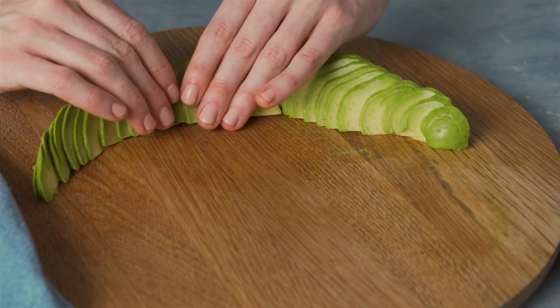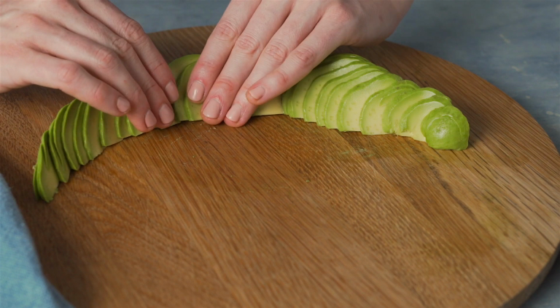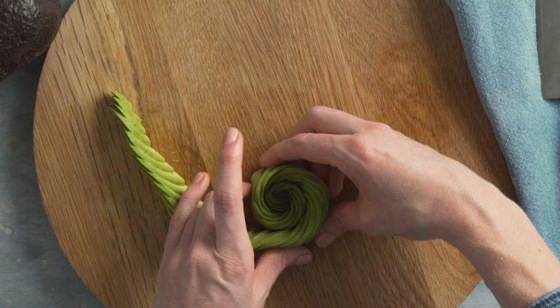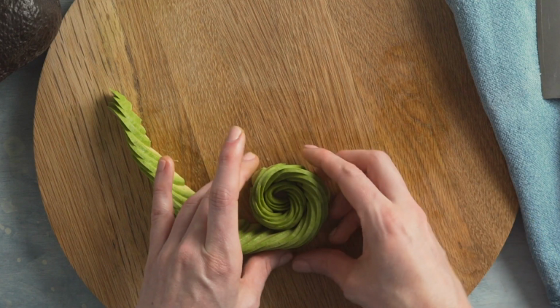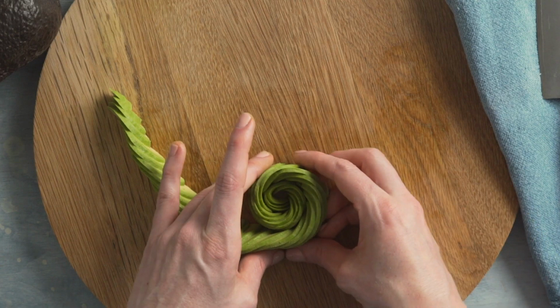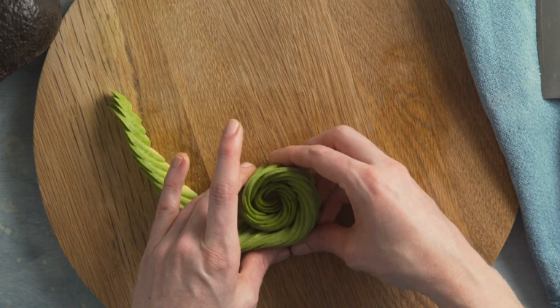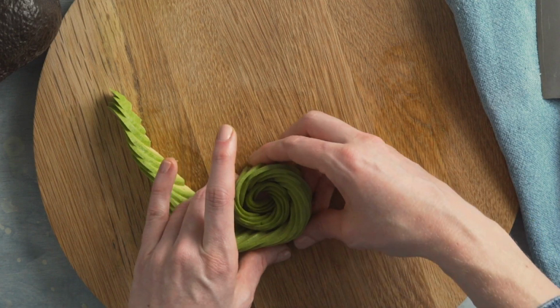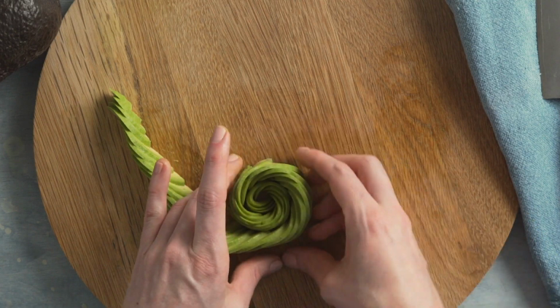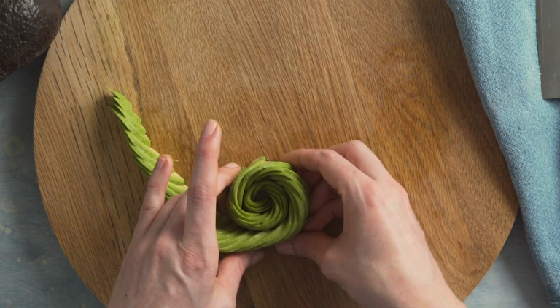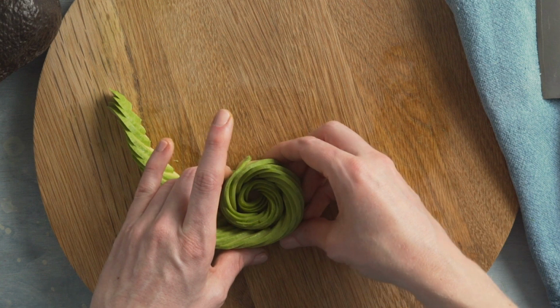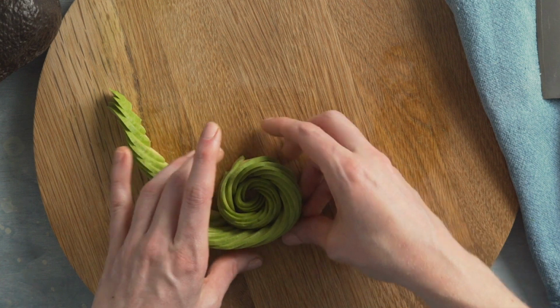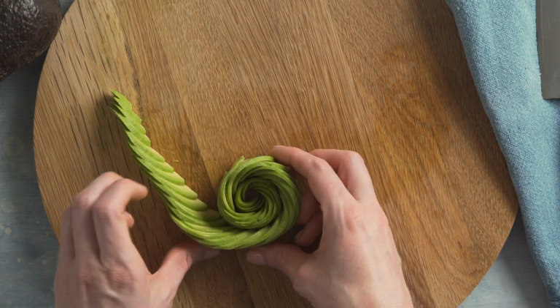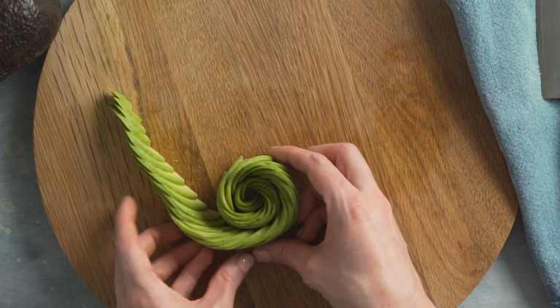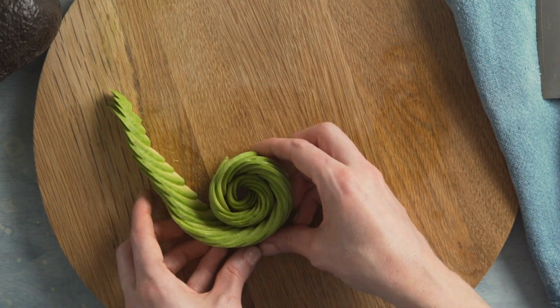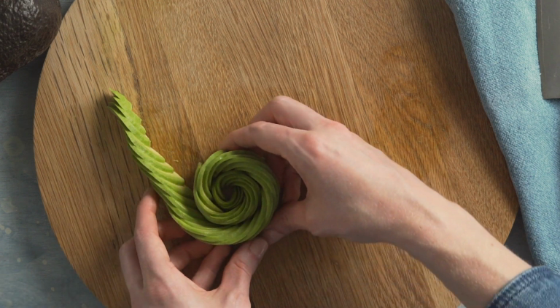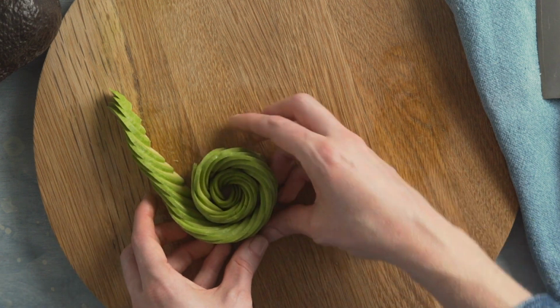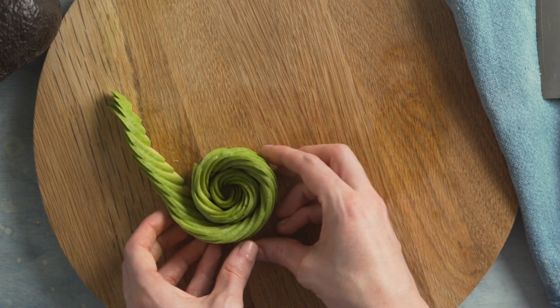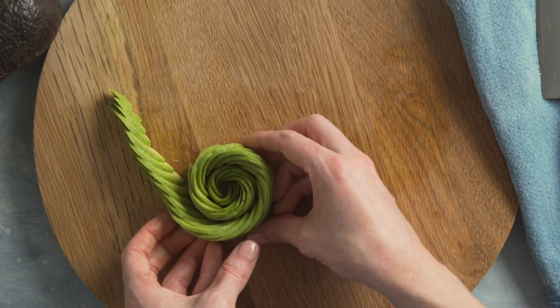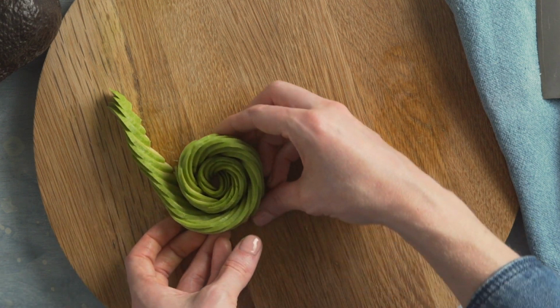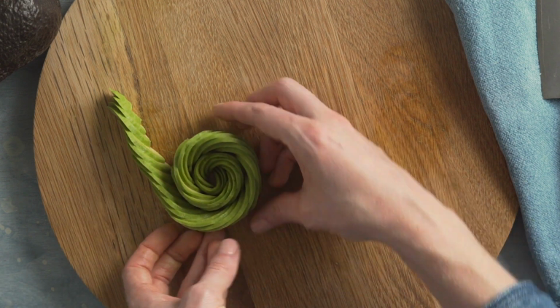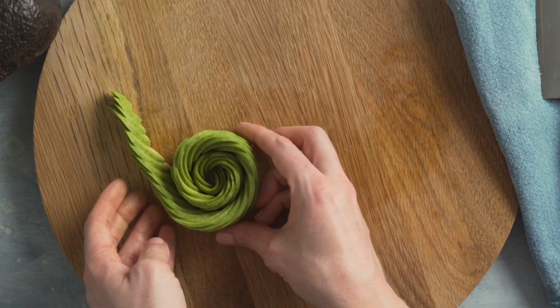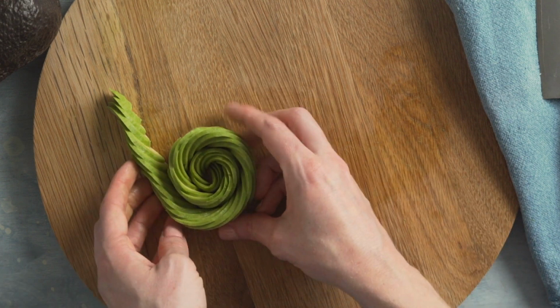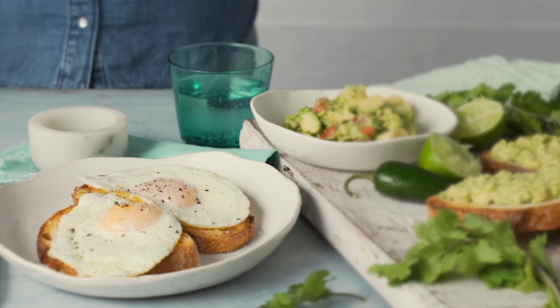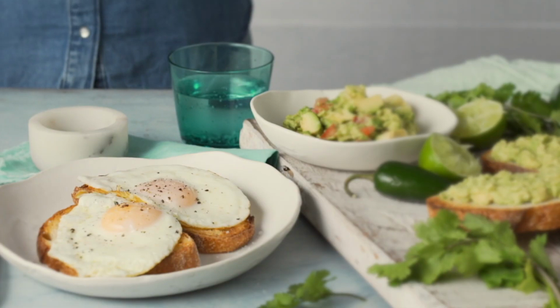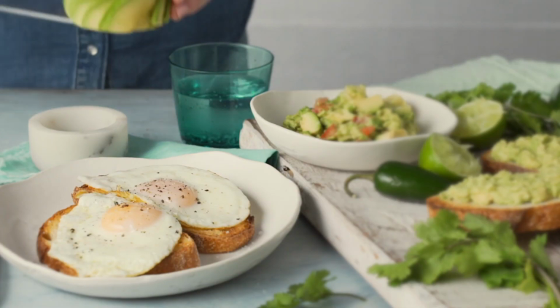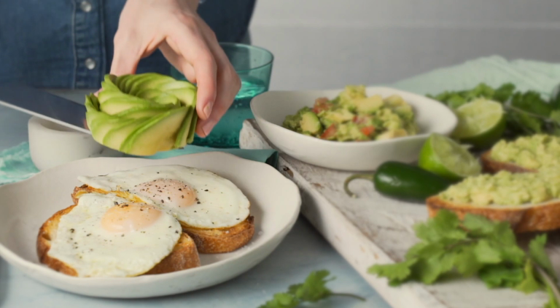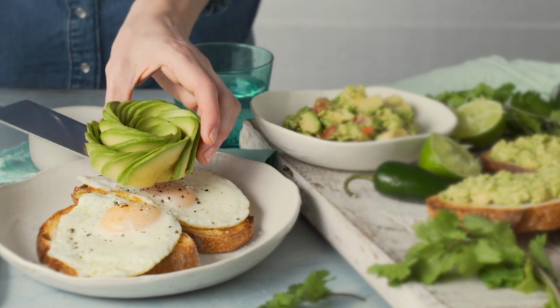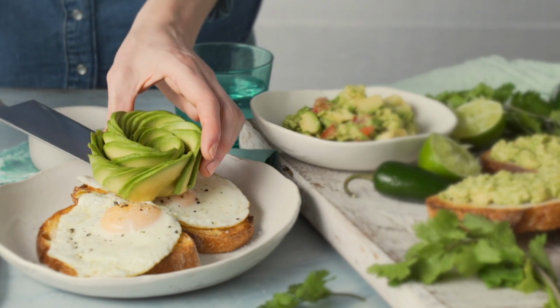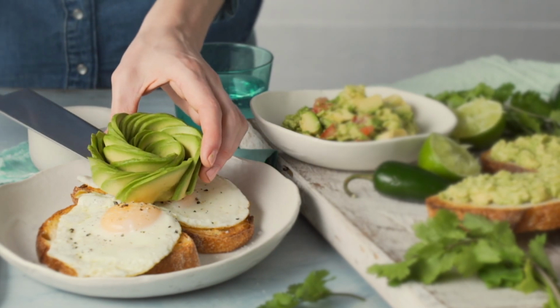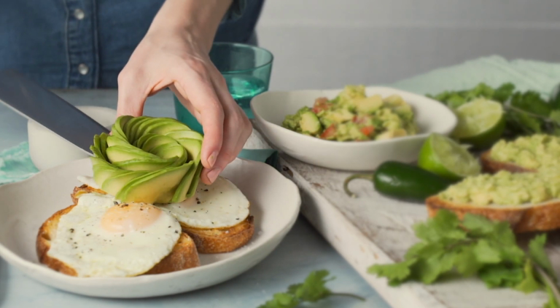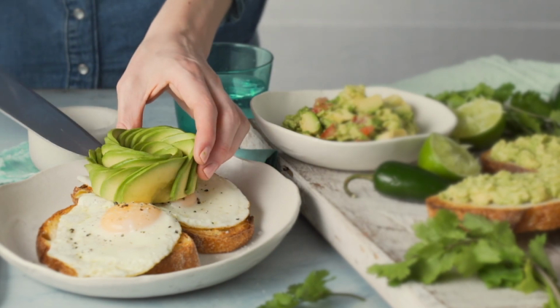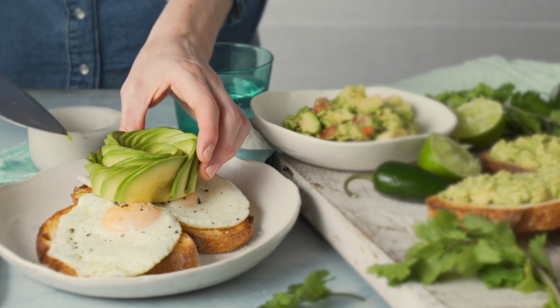Then start rolling the slices from one end to create a rose. Use half the amount for a smaller rose. Serve the avocado rose on toast with a fried egg.